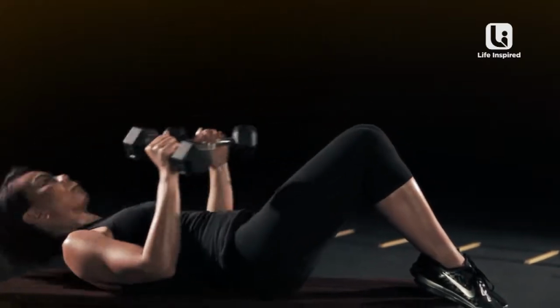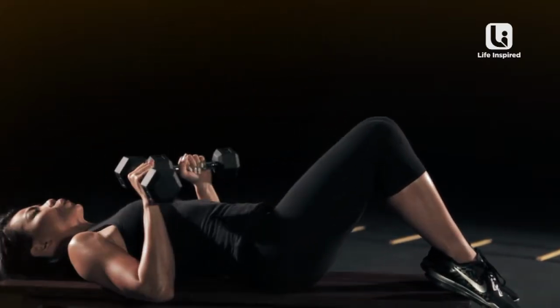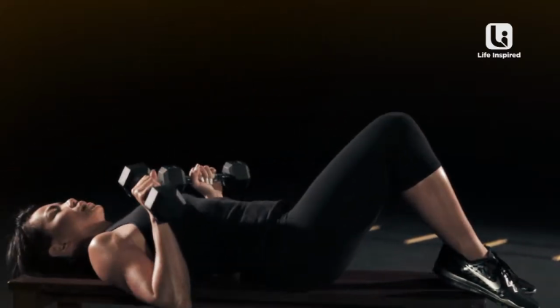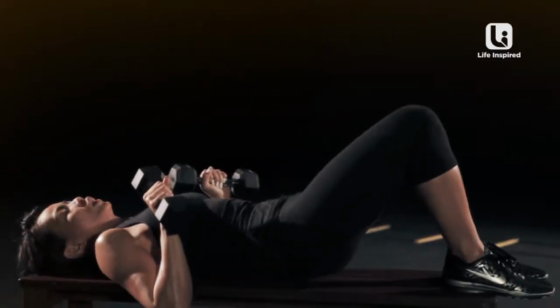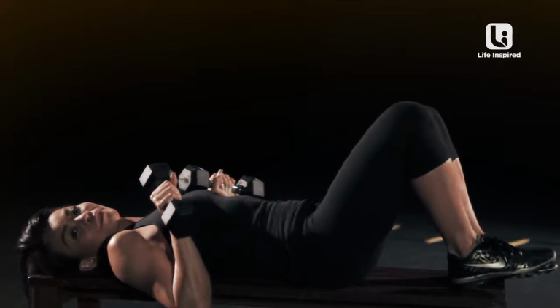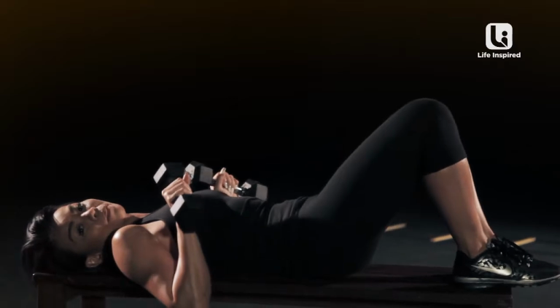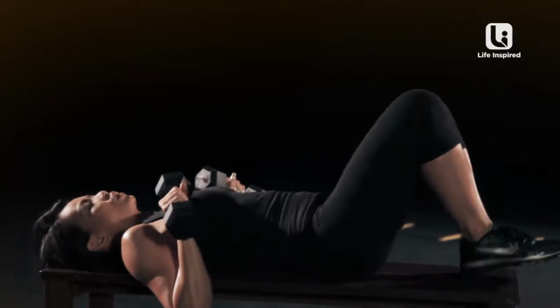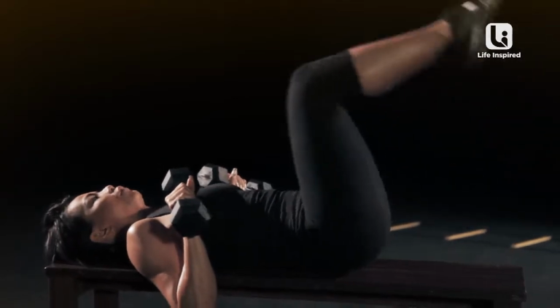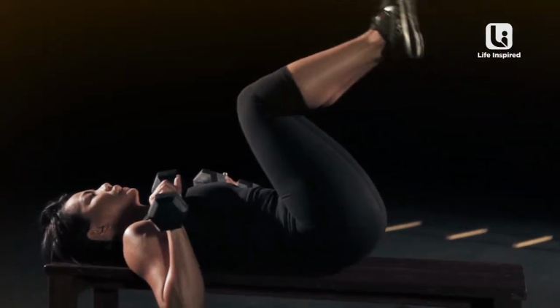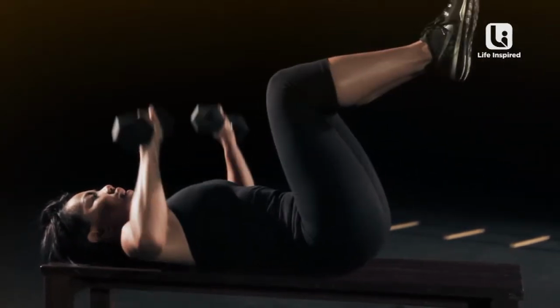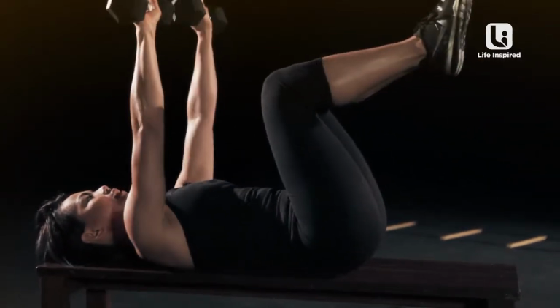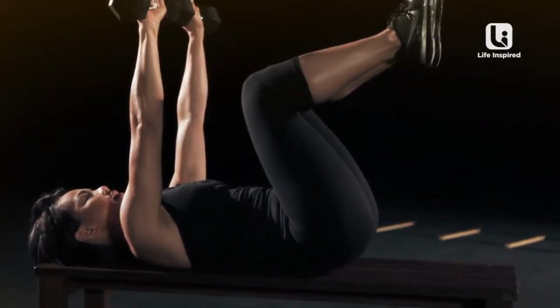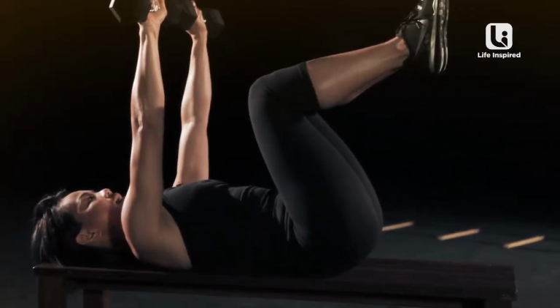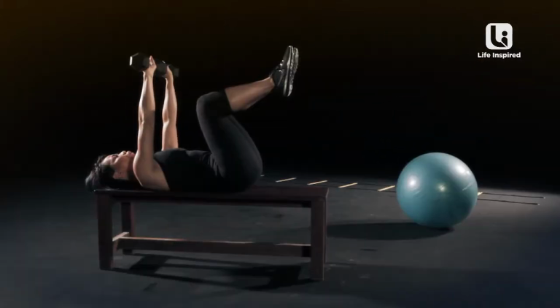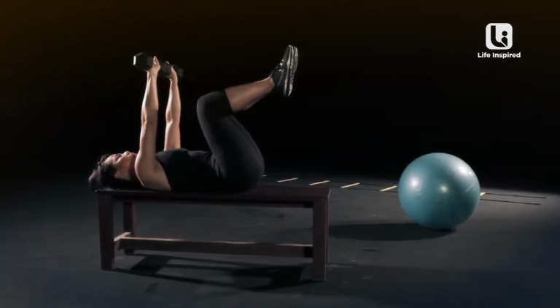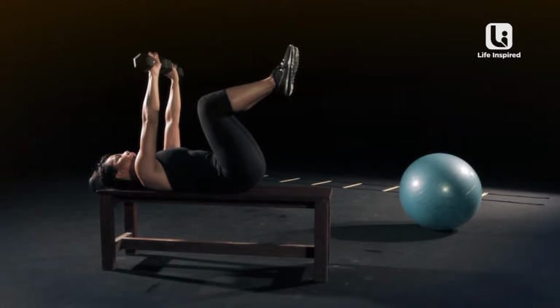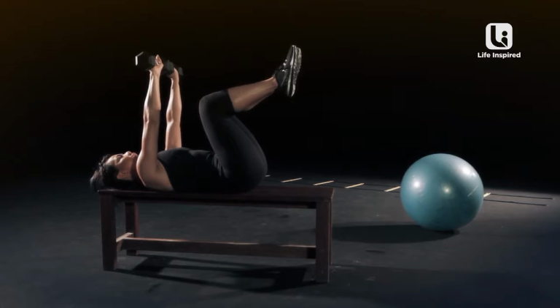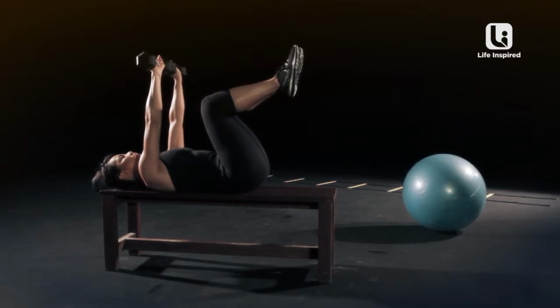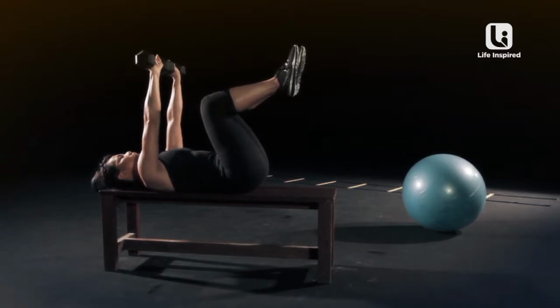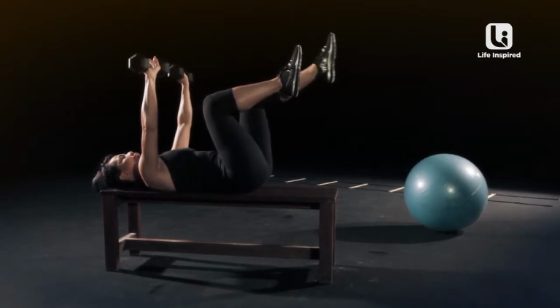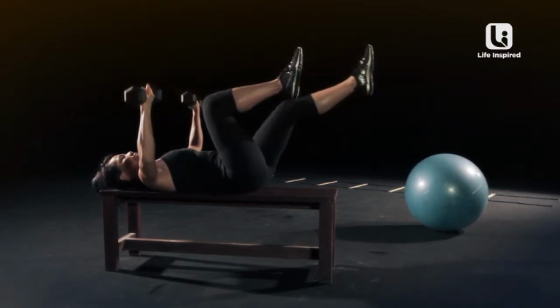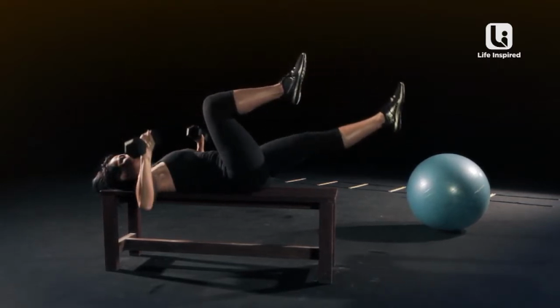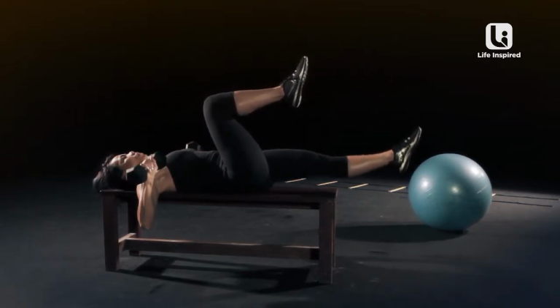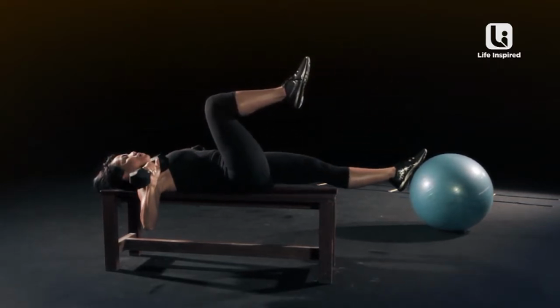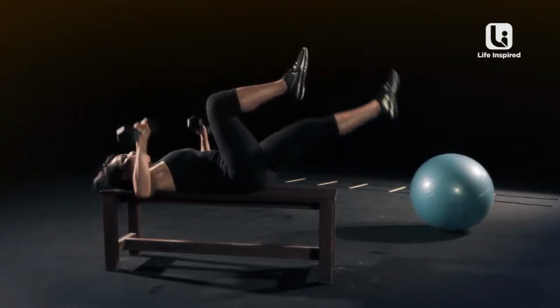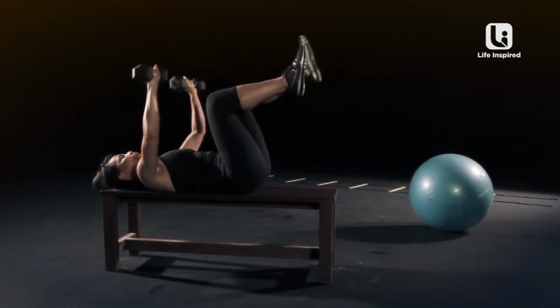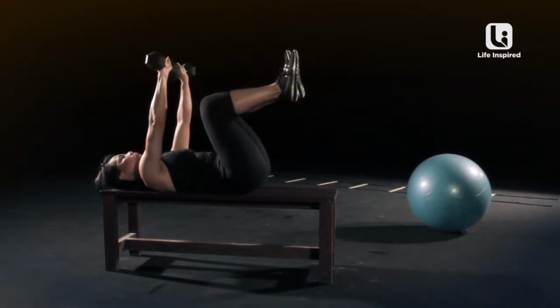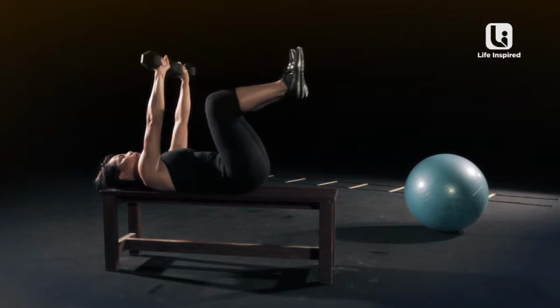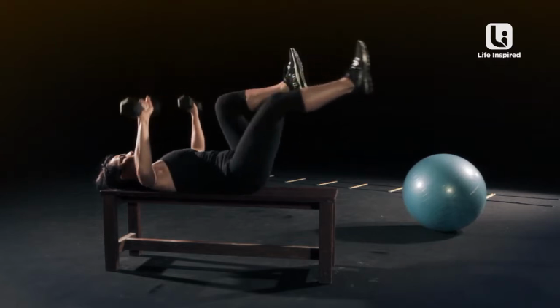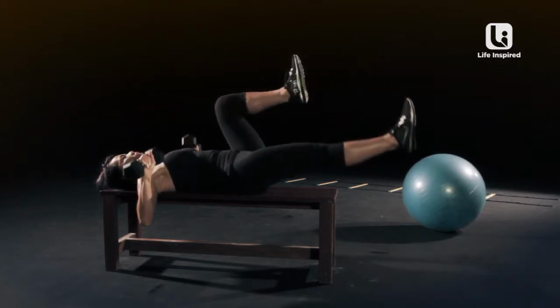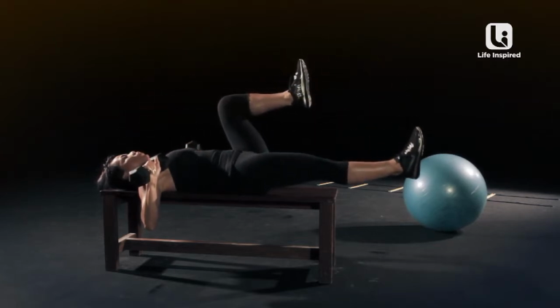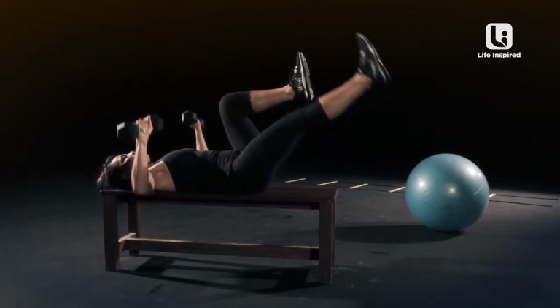Making sure your spine is flat on the bench. Leave your legs up. Hands up in the air. From here, extend one leg up while bringing the hands down. Pull it up. Bring it down. Work with your breathing.